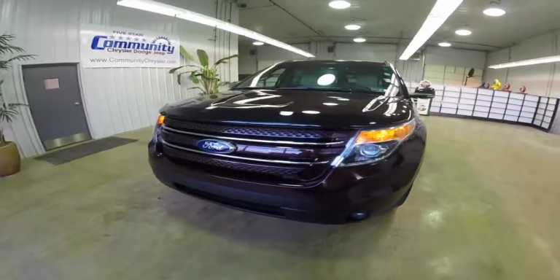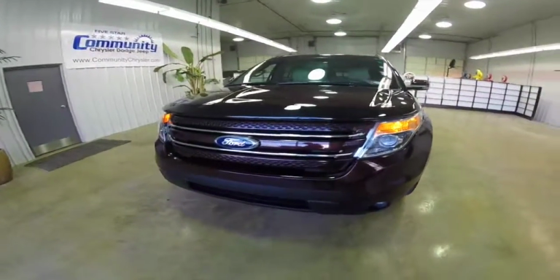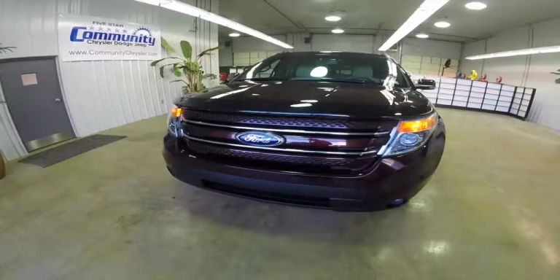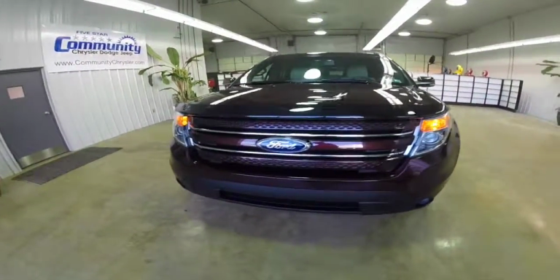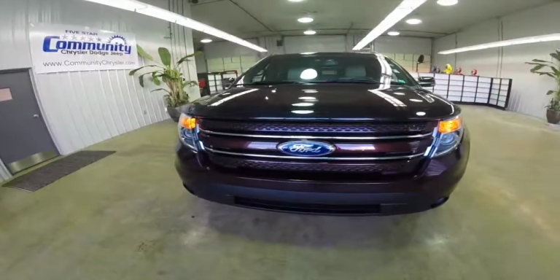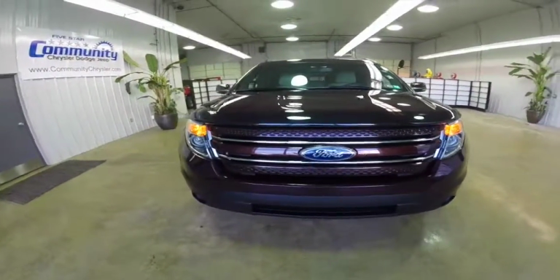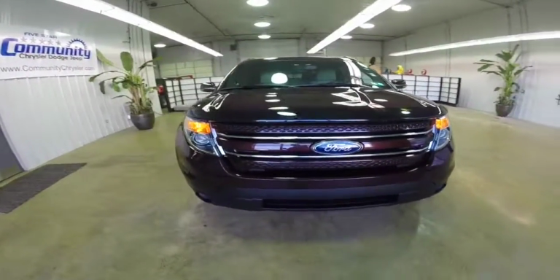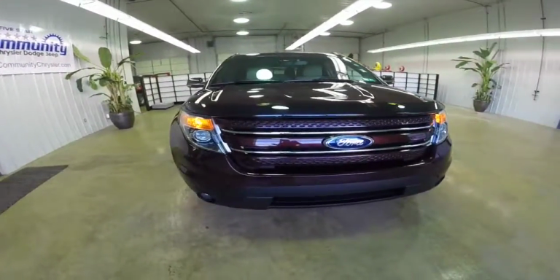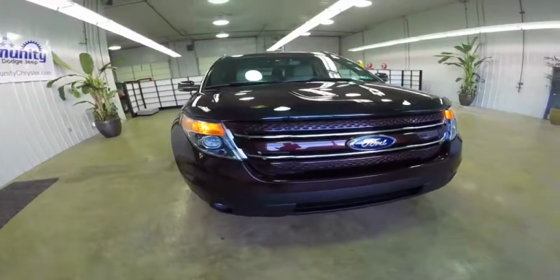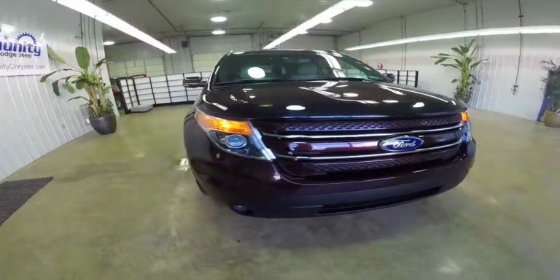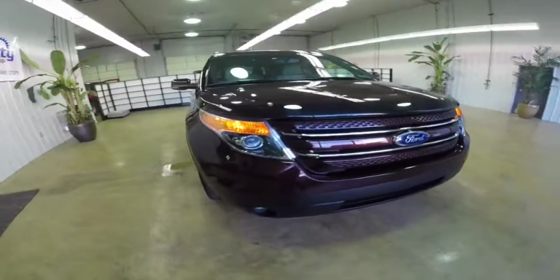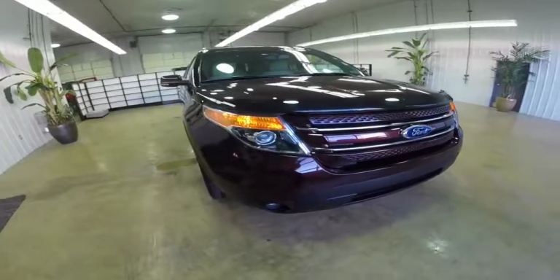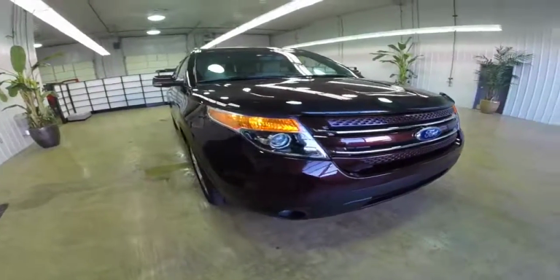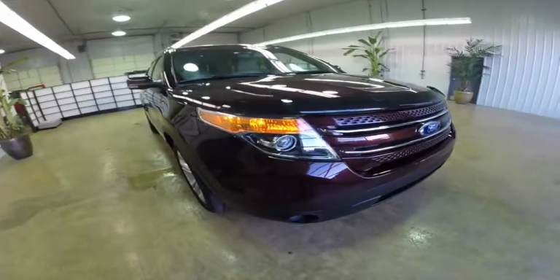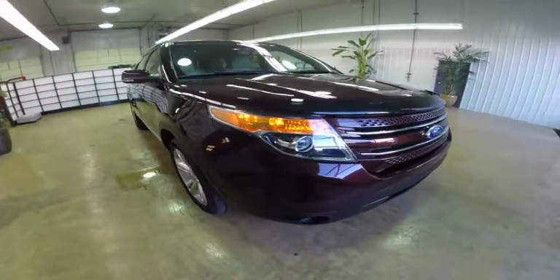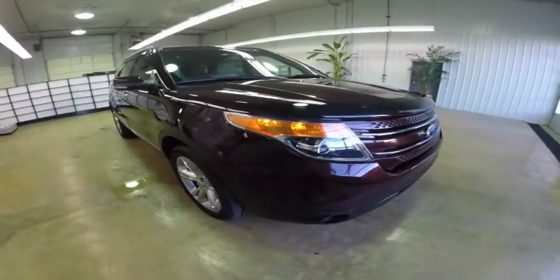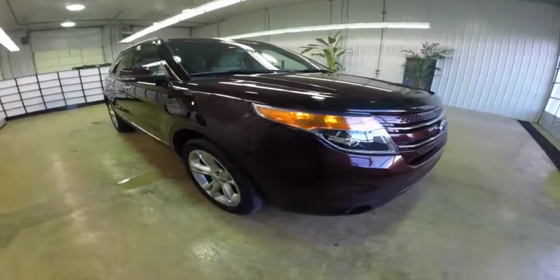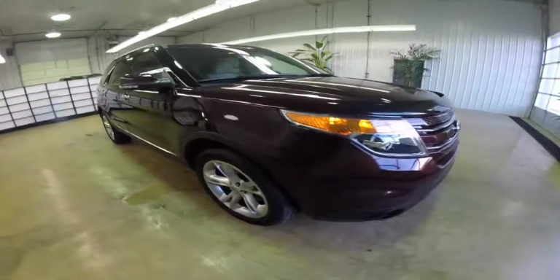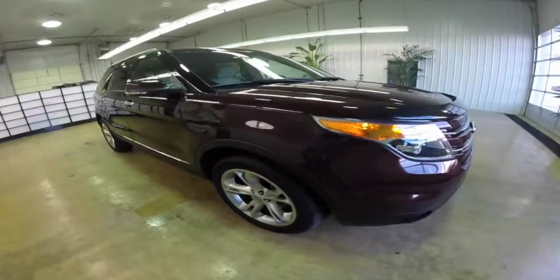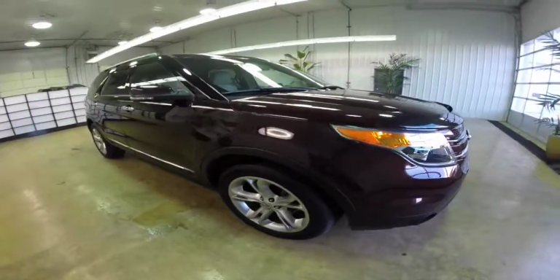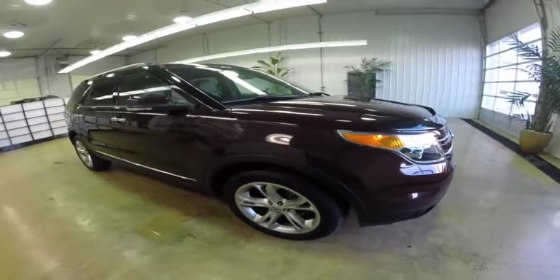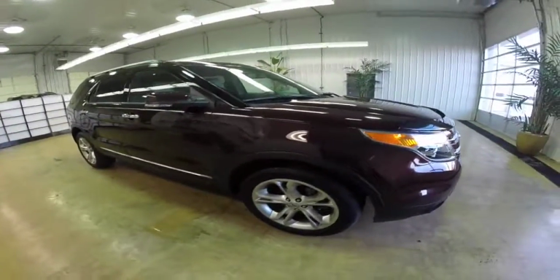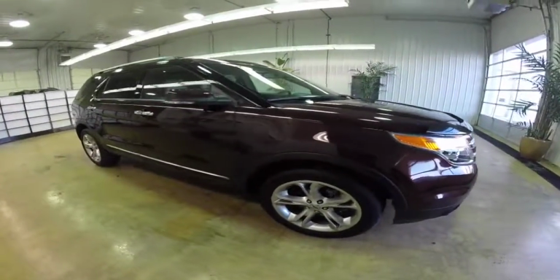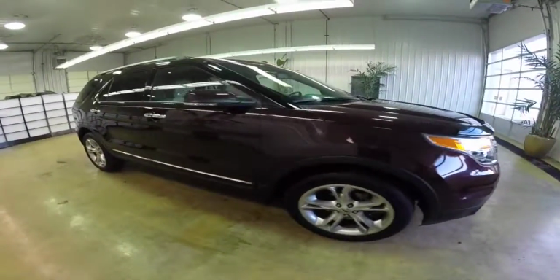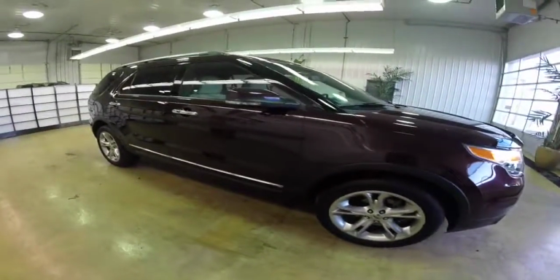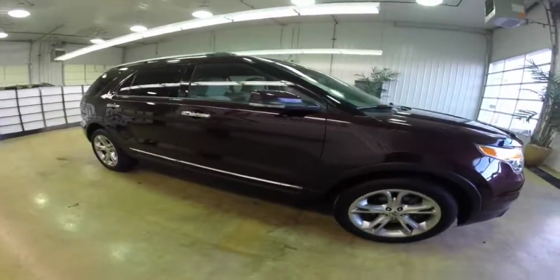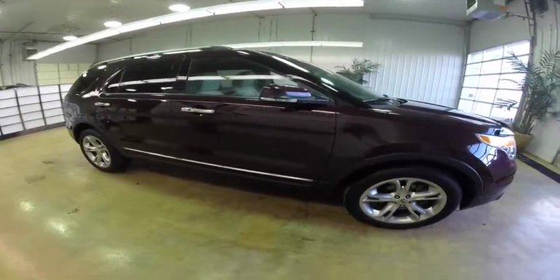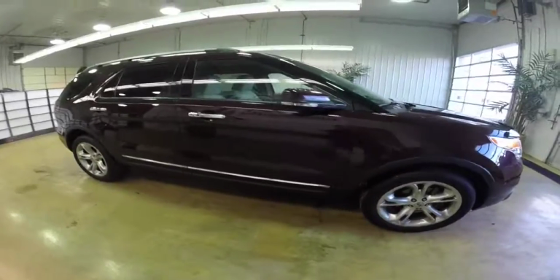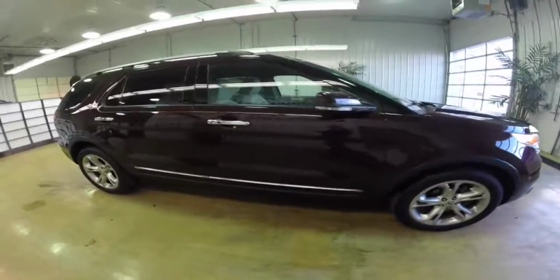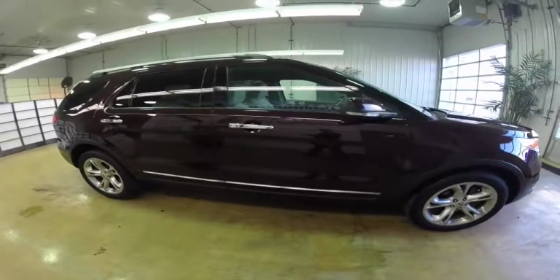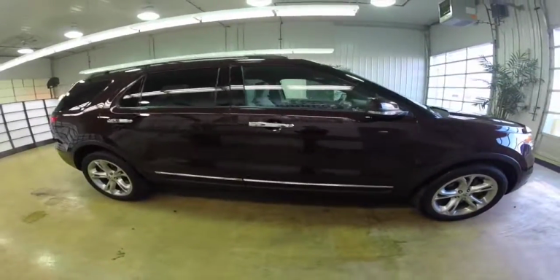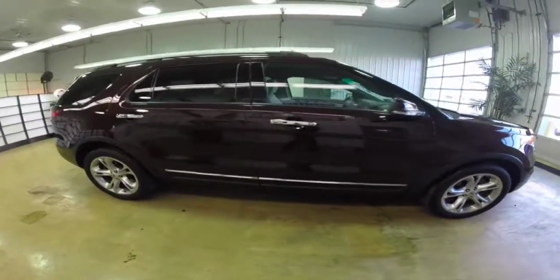Hello everyone. Today let's take a quick walk around and look at this 2011 Ford Explorer Limited. This will be a quick walk around to give you a little bit more information and a little bit more detail about it.